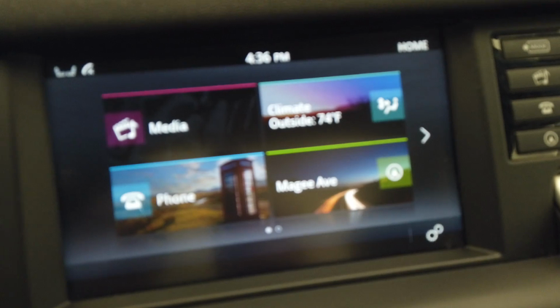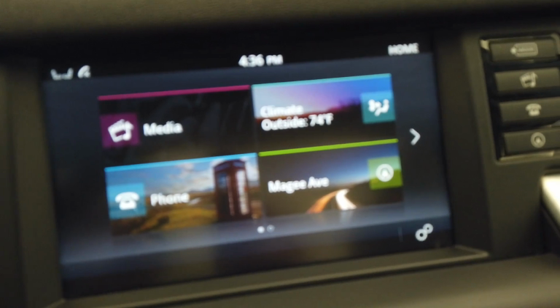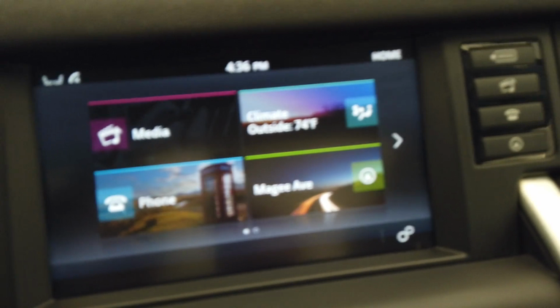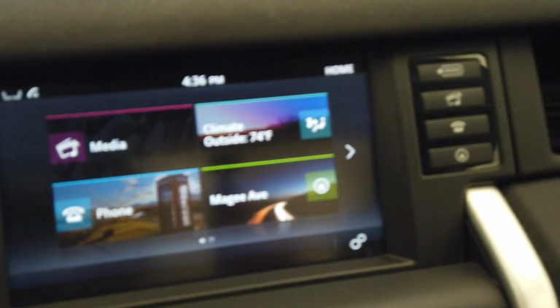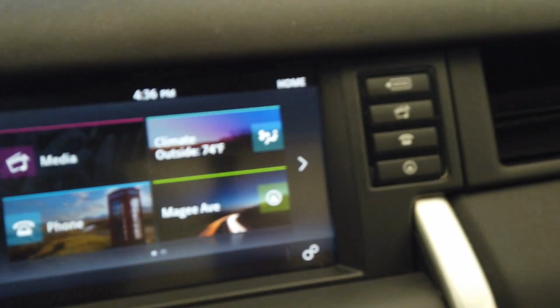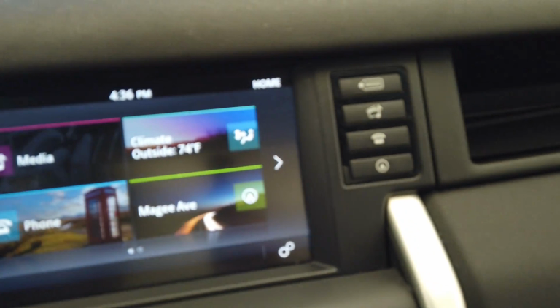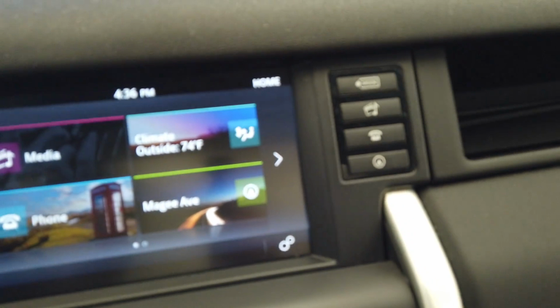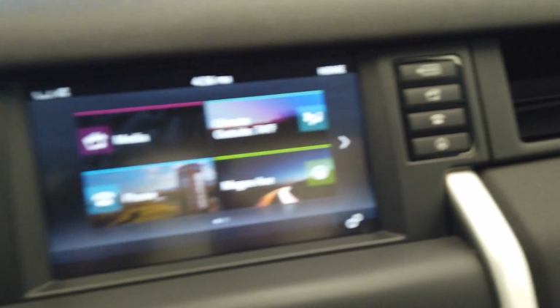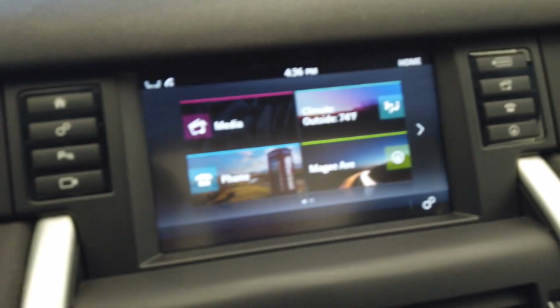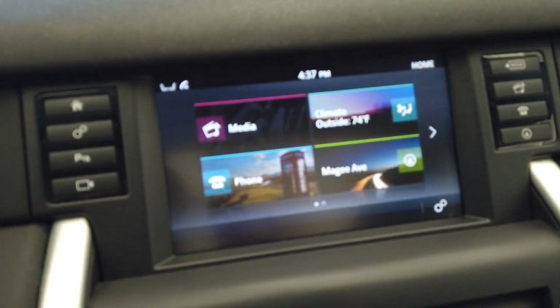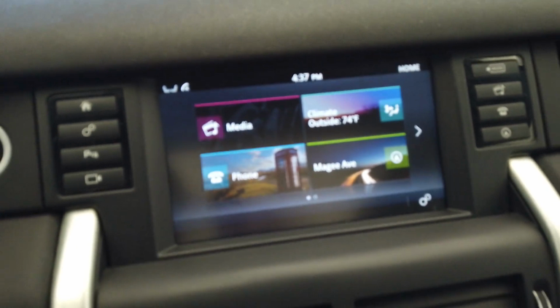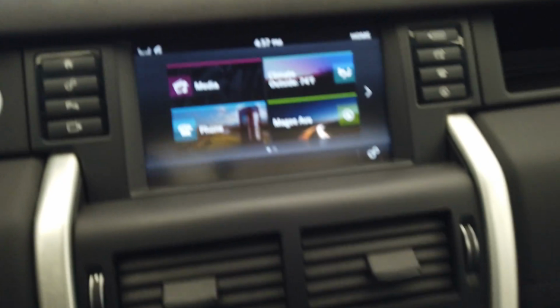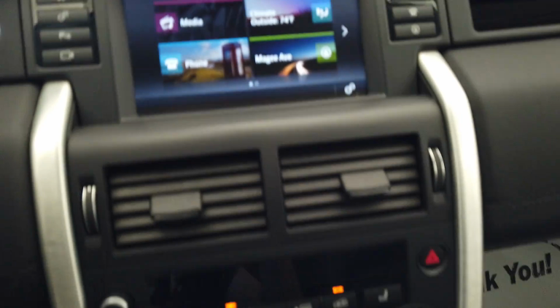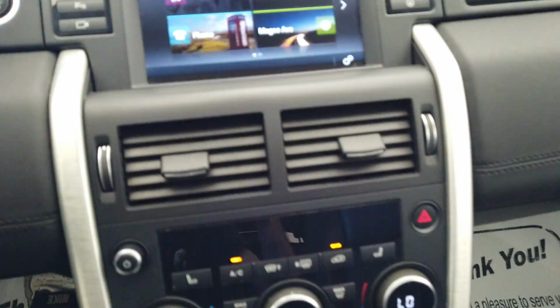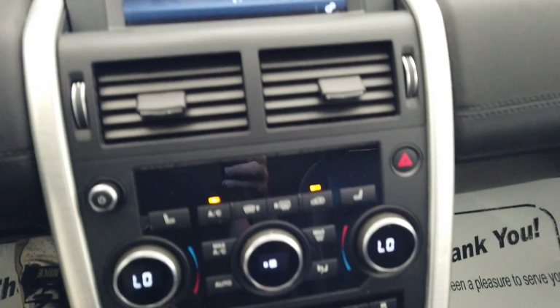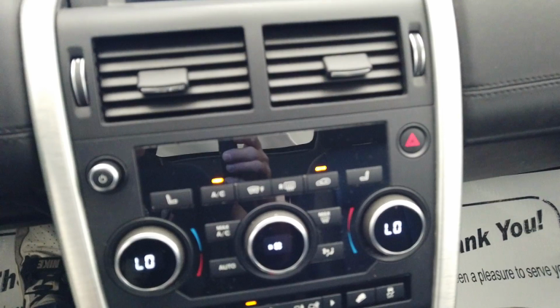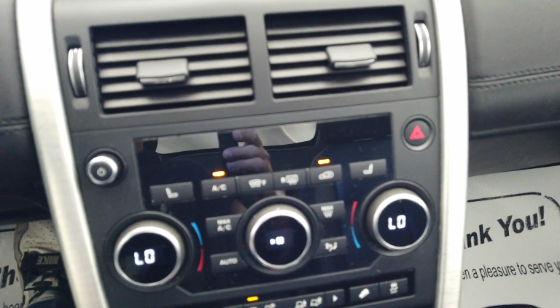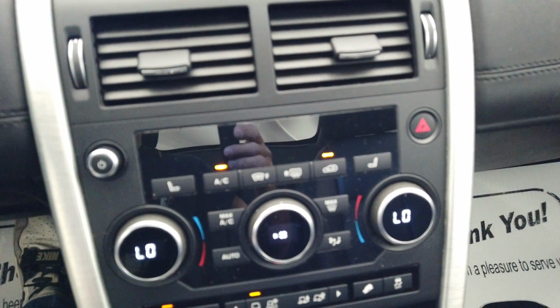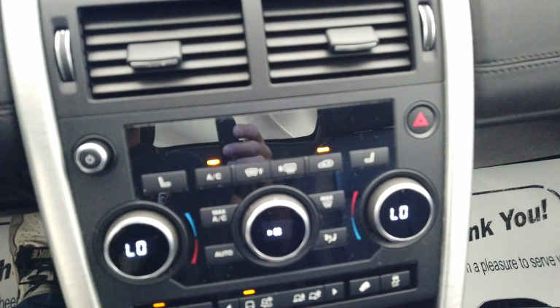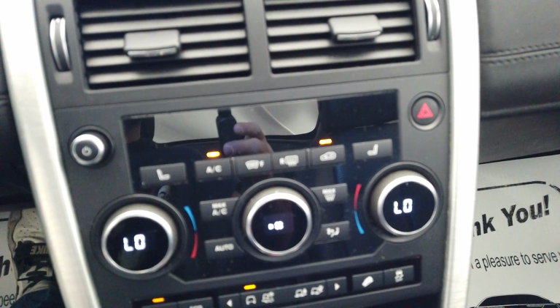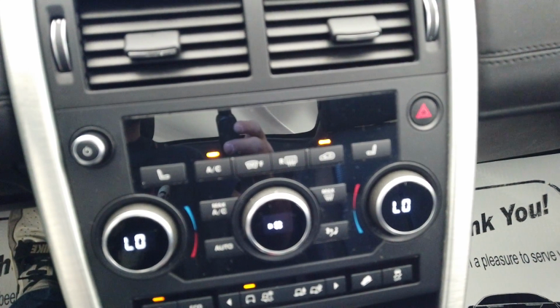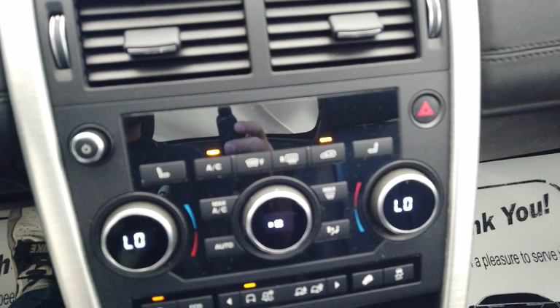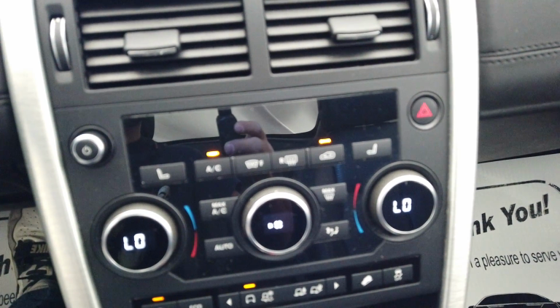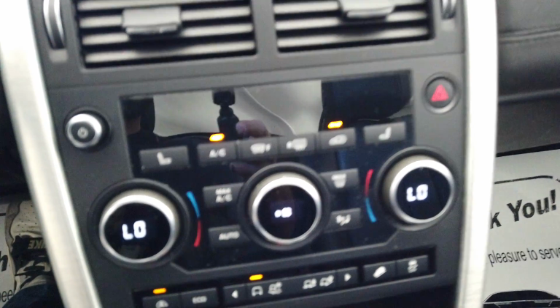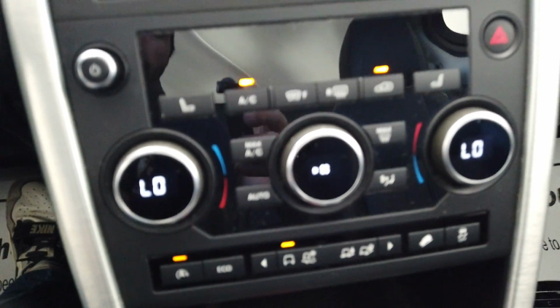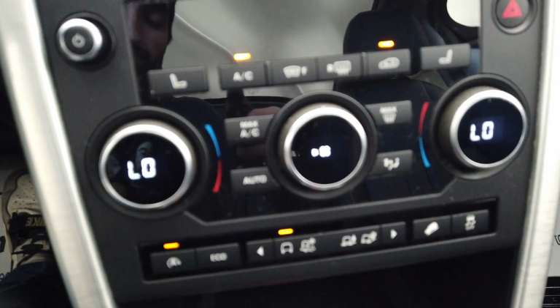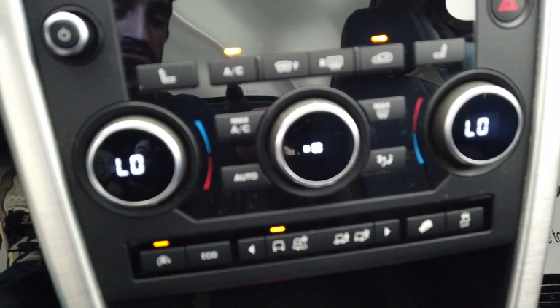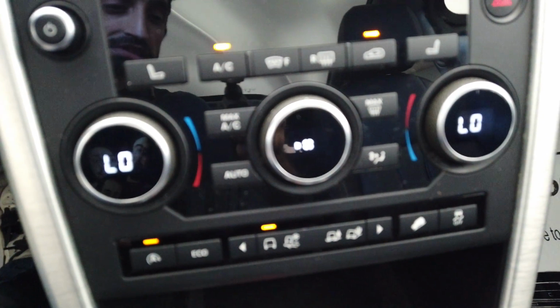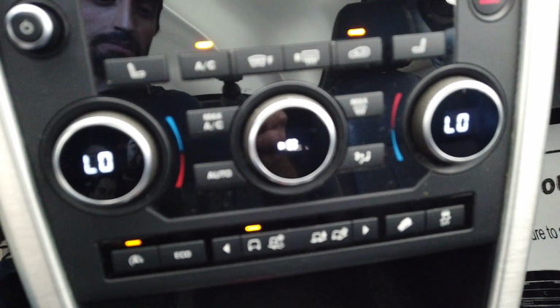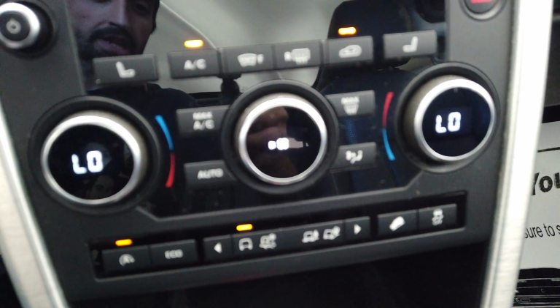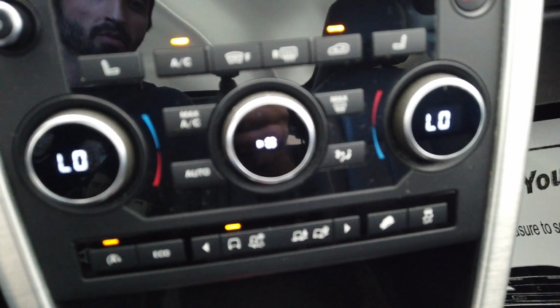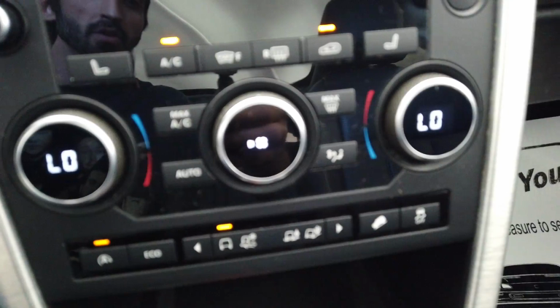All of our apps are here. We have dual climate control, along with our heated seats up front. Auto start/stop and eco mode are also included.